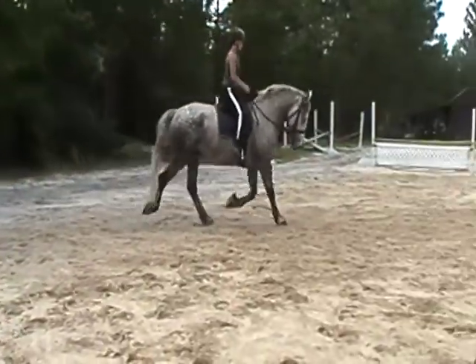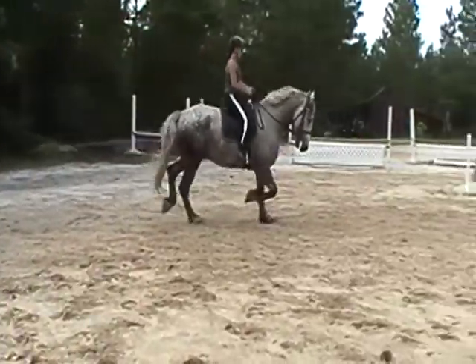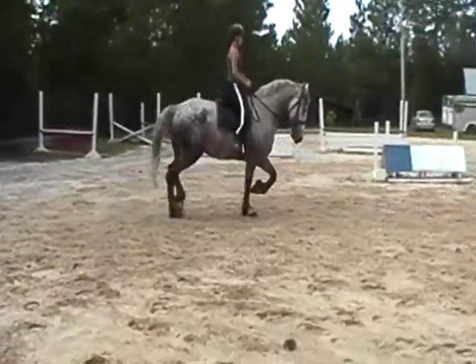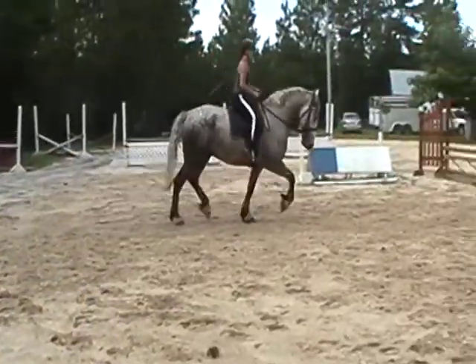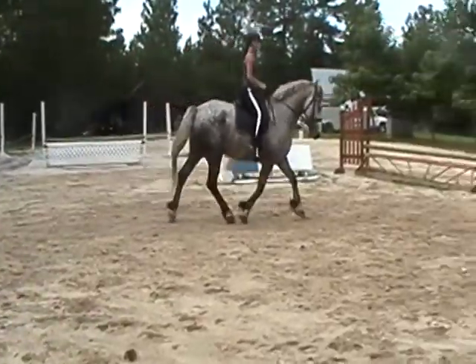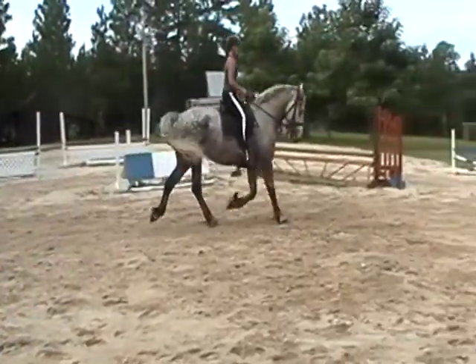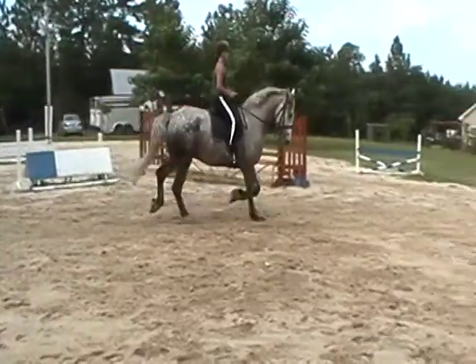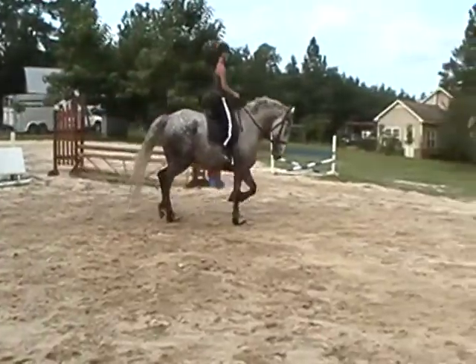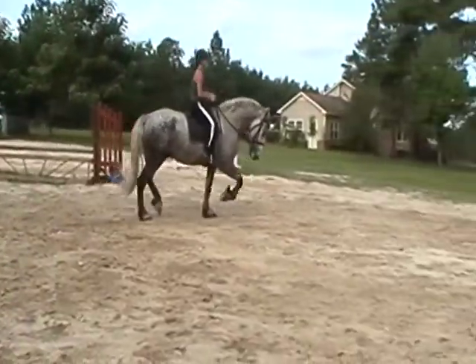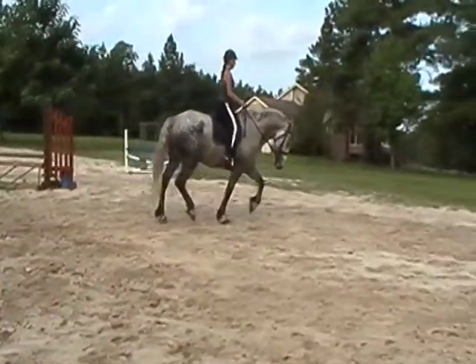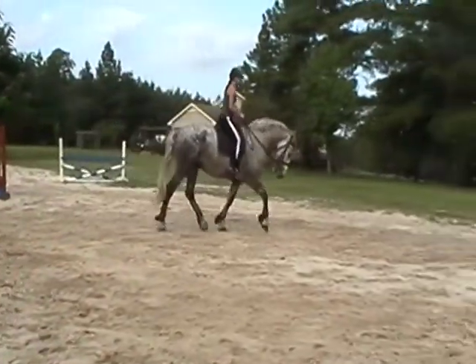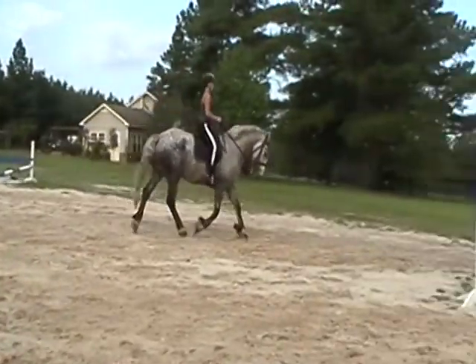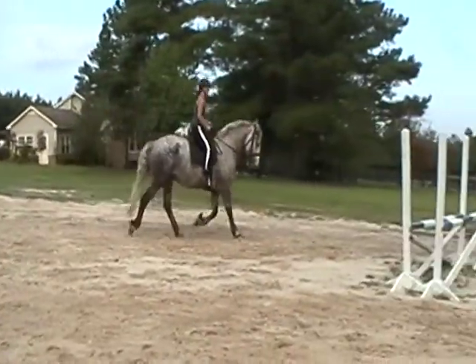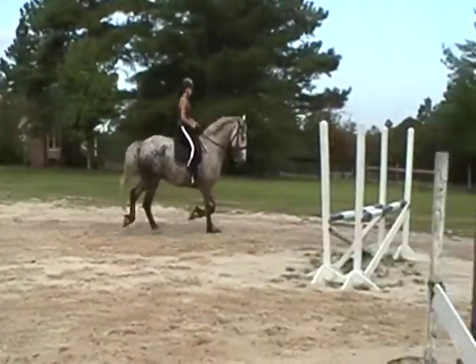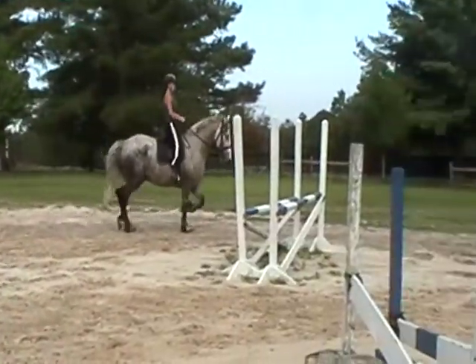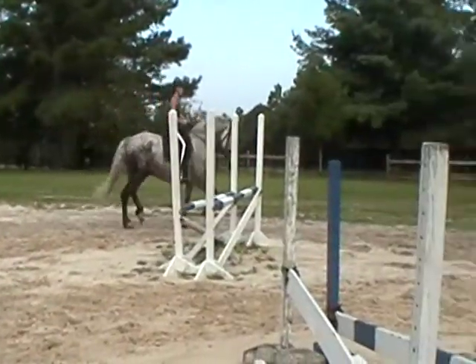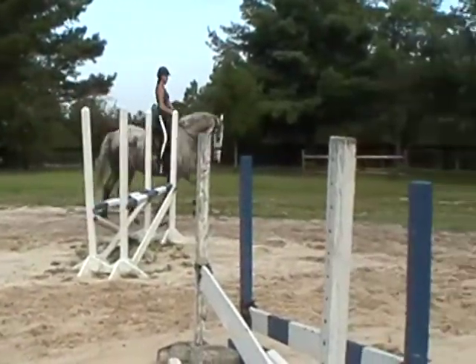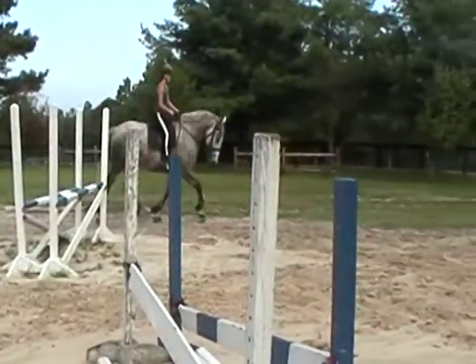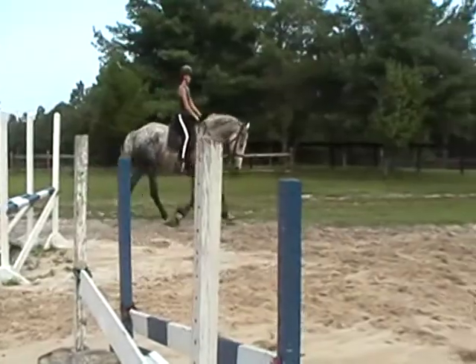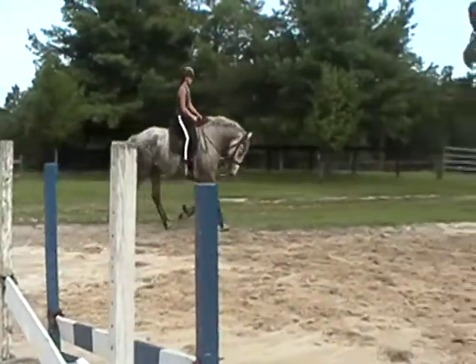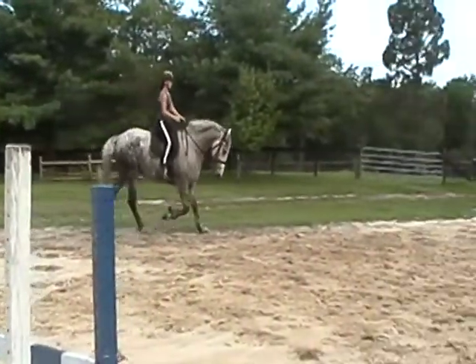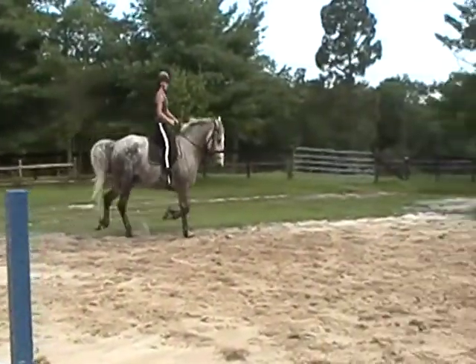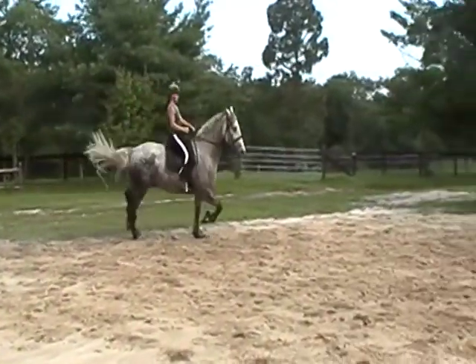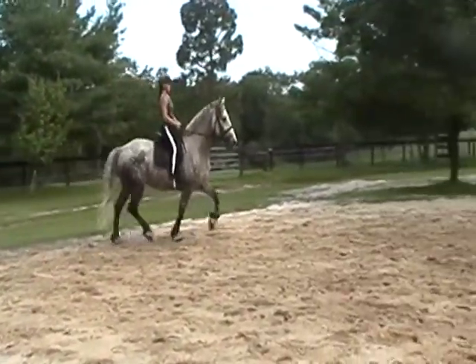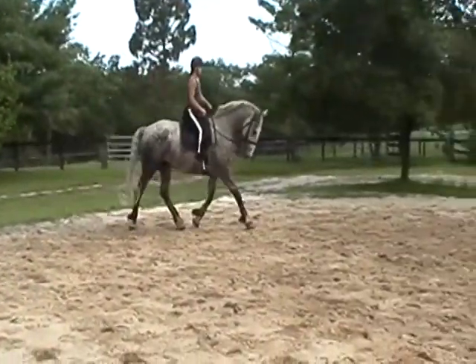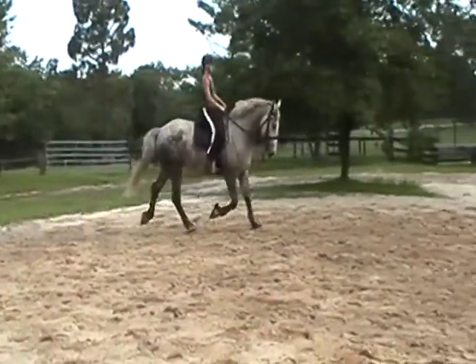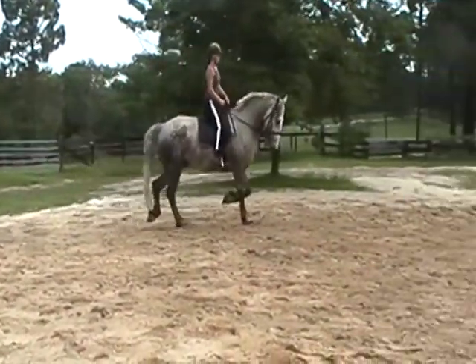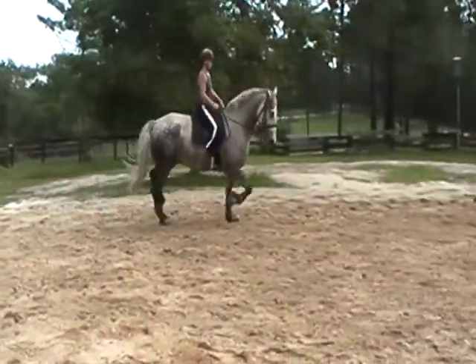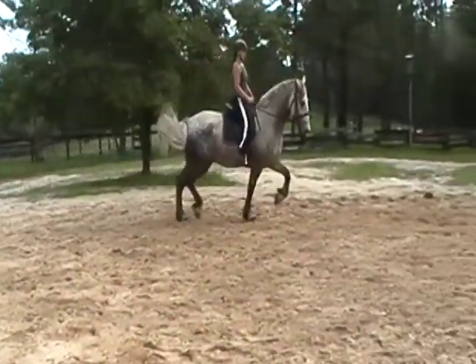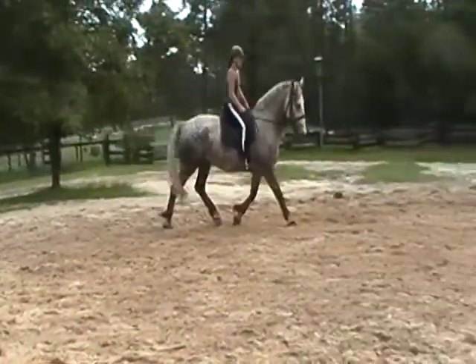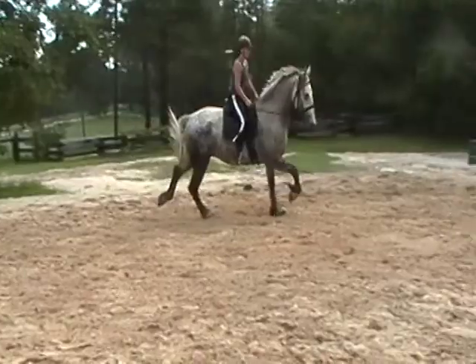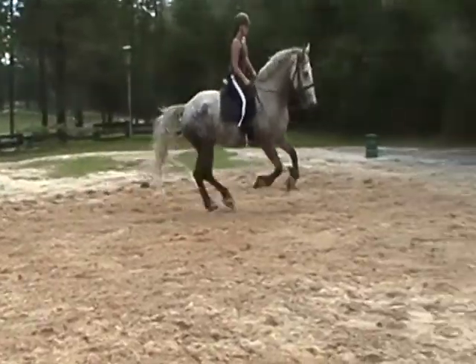When you come back around where you just were, ask for canter again — give him a little half halt. Not behind the vertical. Good. Shoulders back. Push him over slightly with the knee and then canter. Good boy.